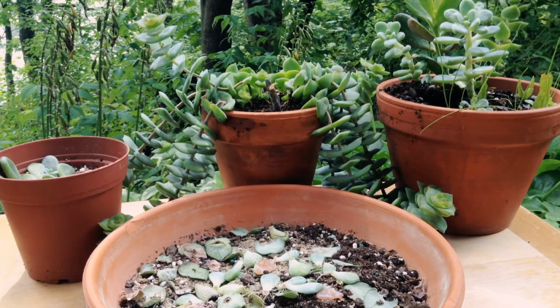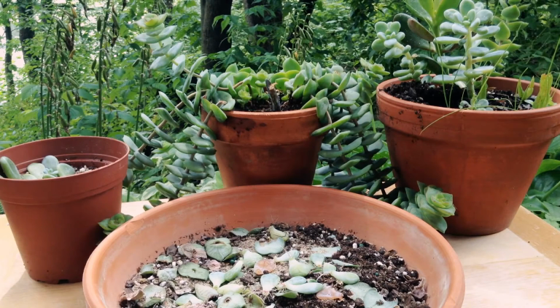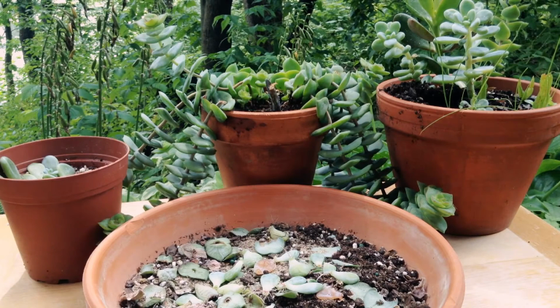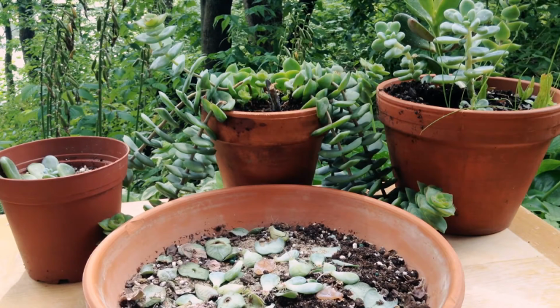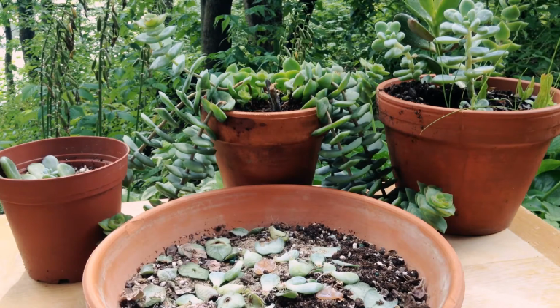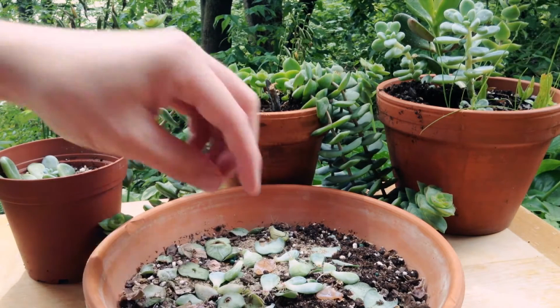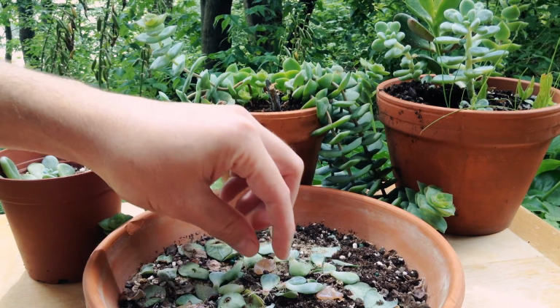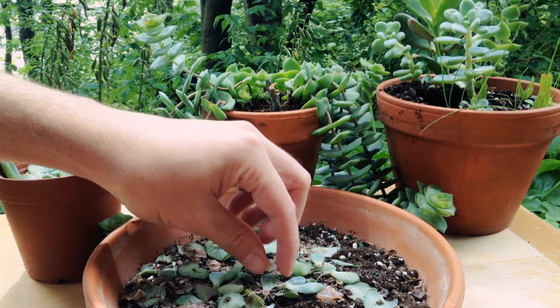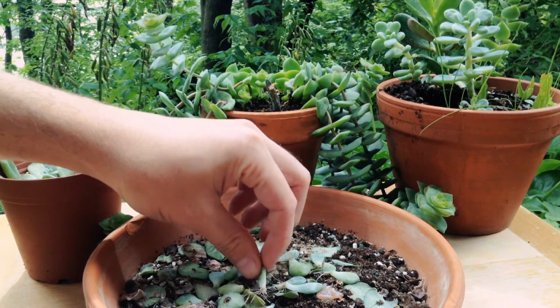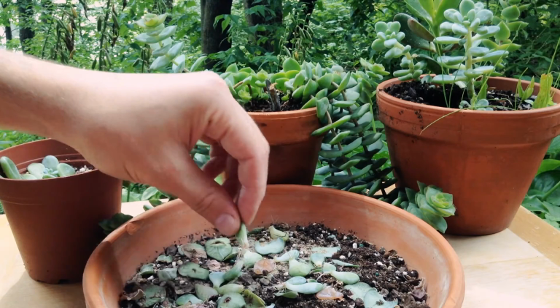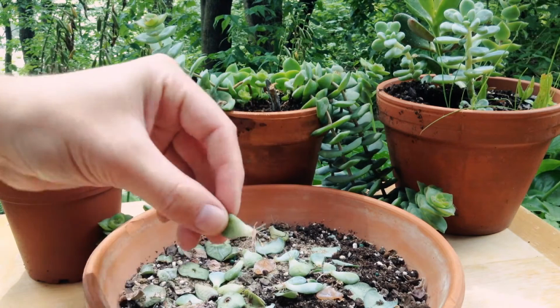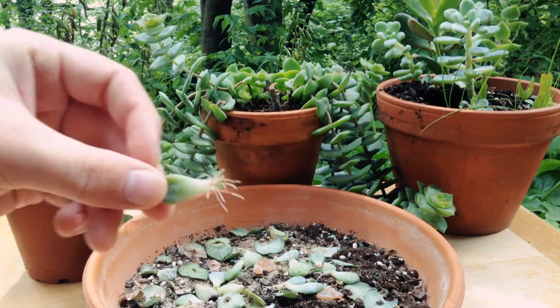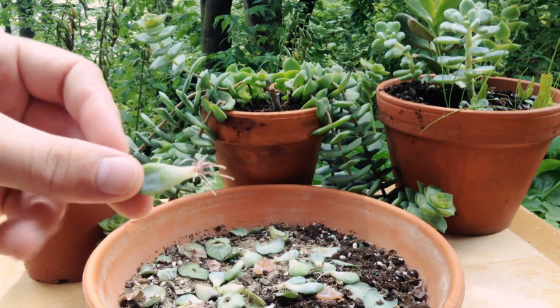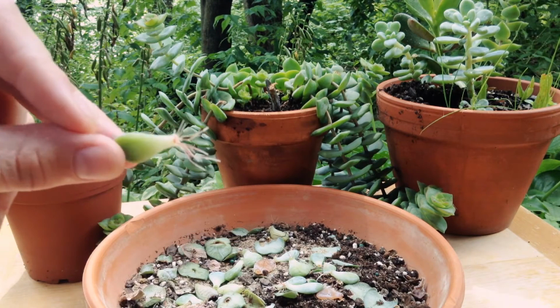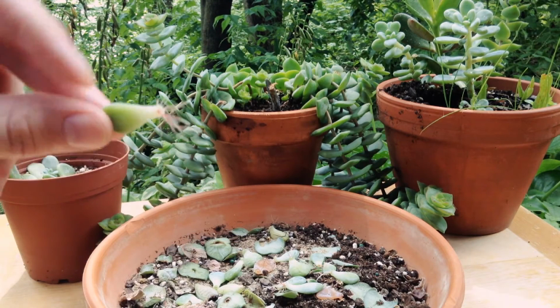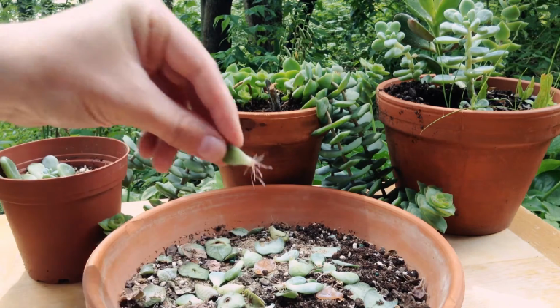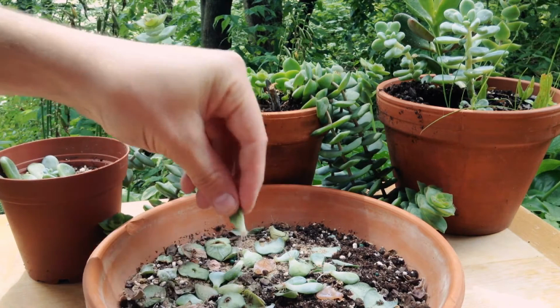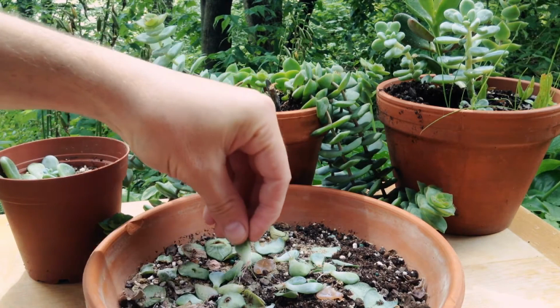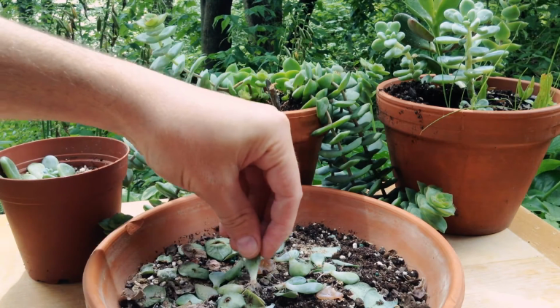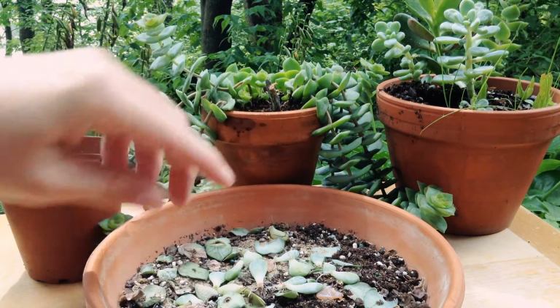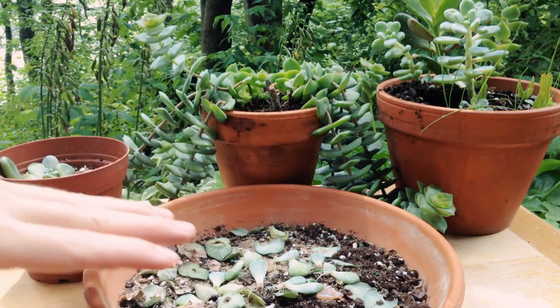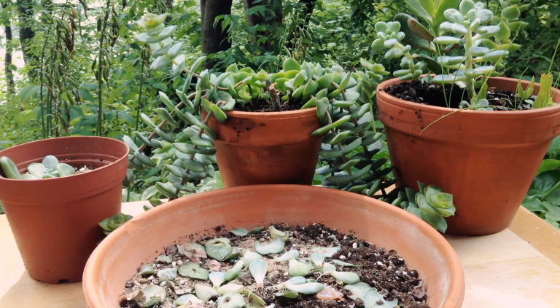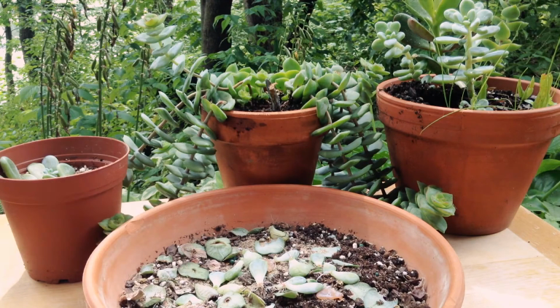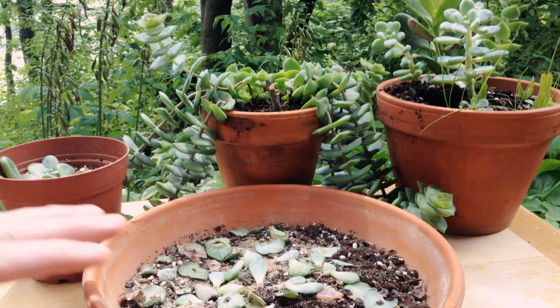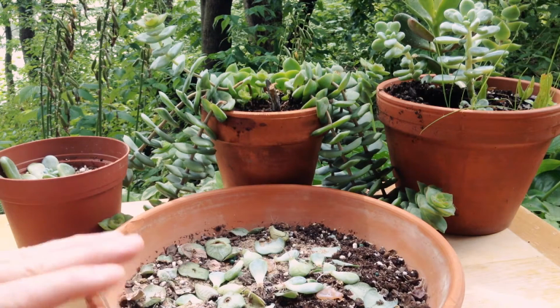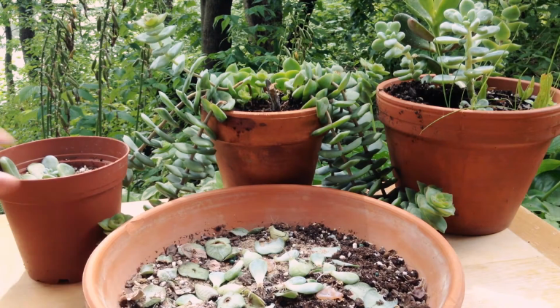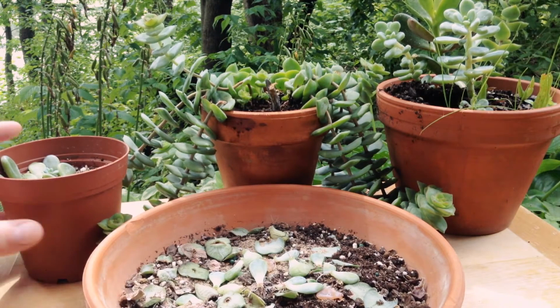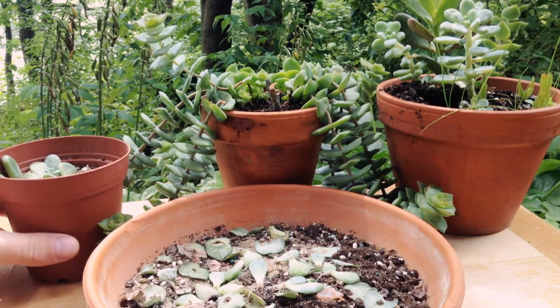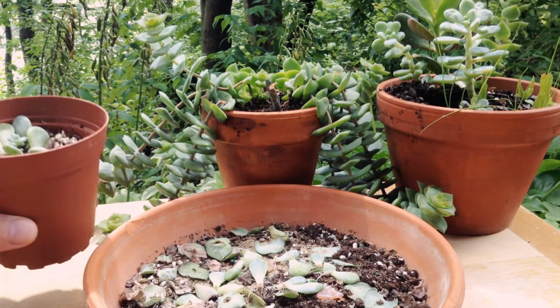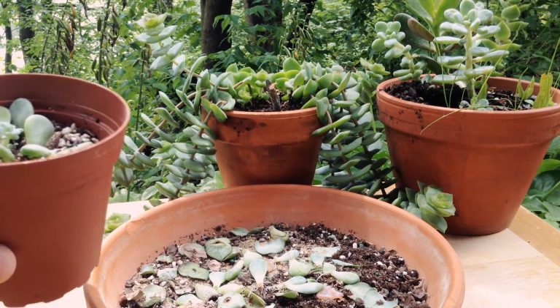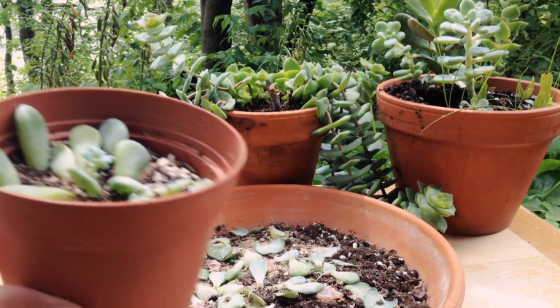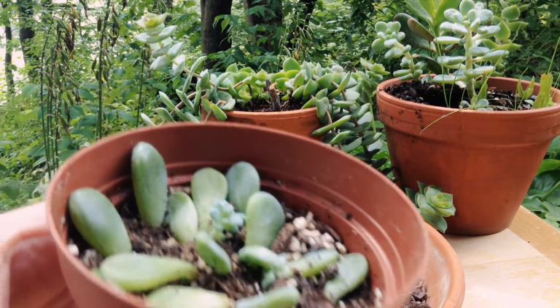Welcome to the garden. These are the leaf cuttings that we took from our ghost plant, or Graptopetalum, and the ones that we did in summer are doing really well. I want to plant these out today, but let's take a look at the ones we took over winter.